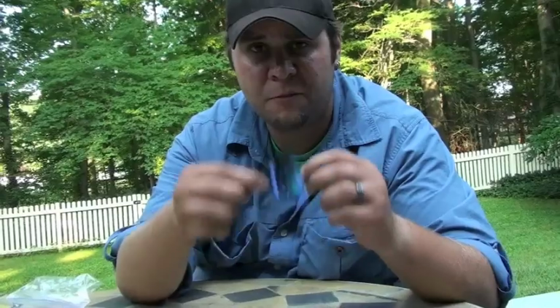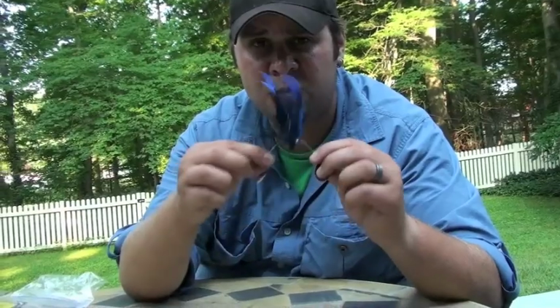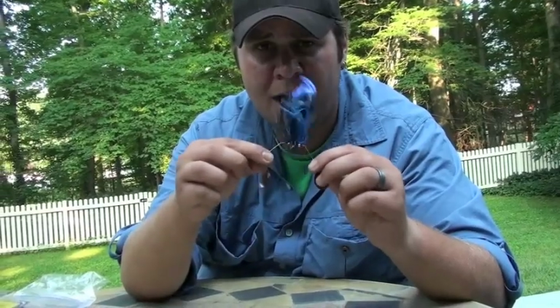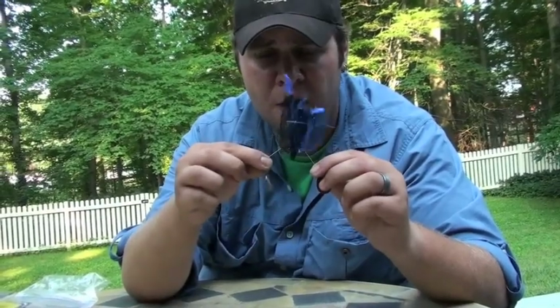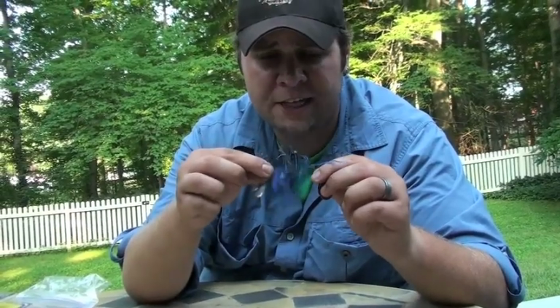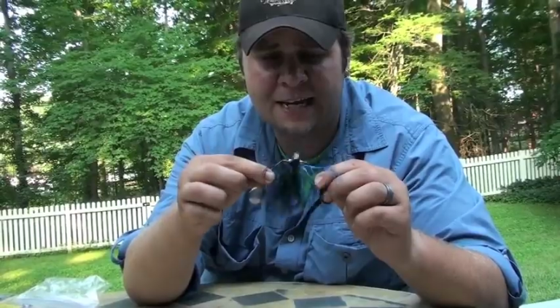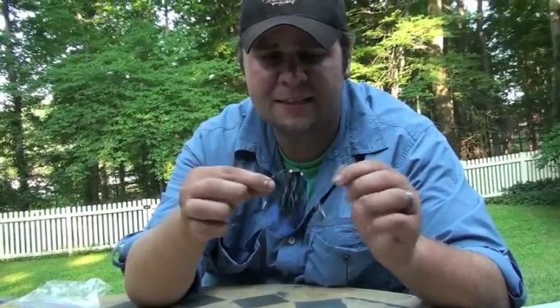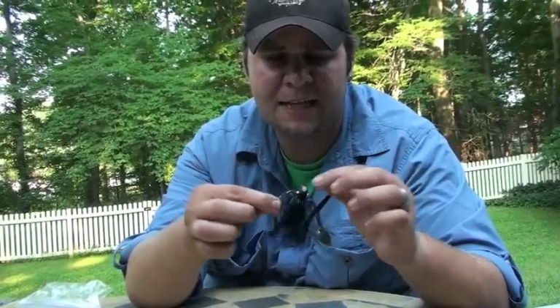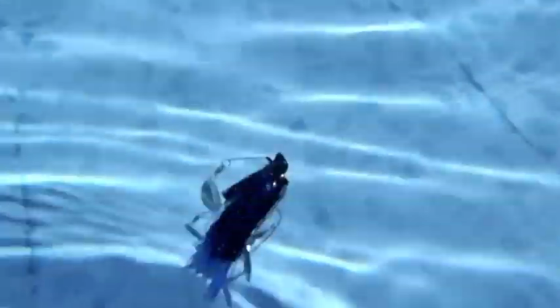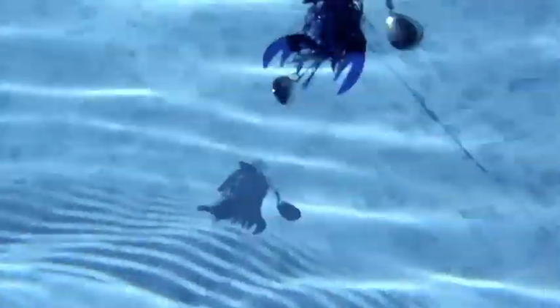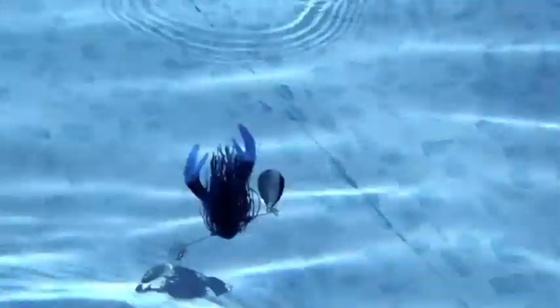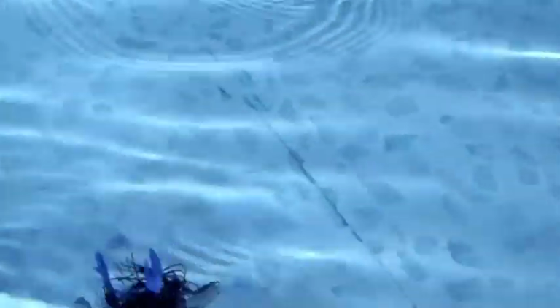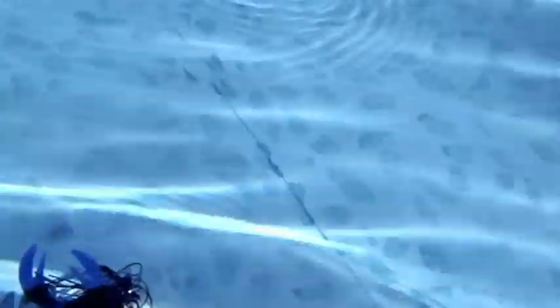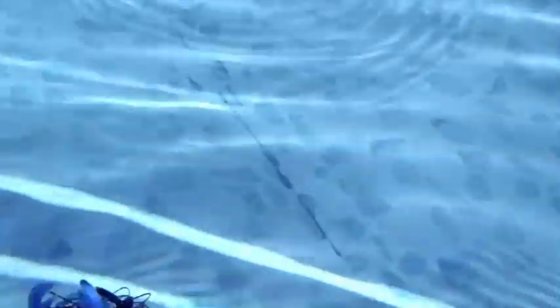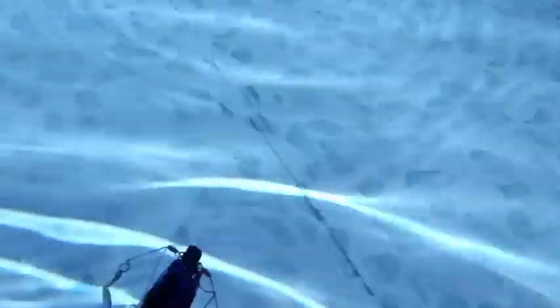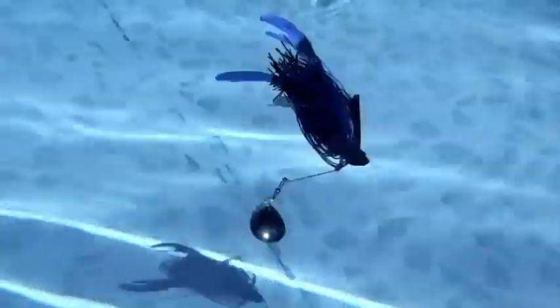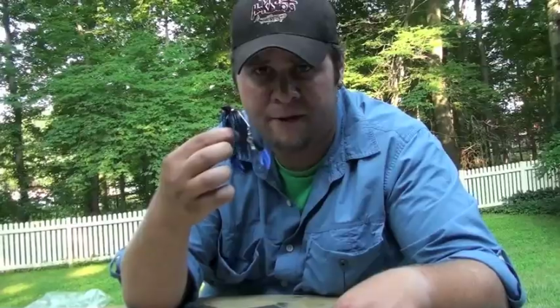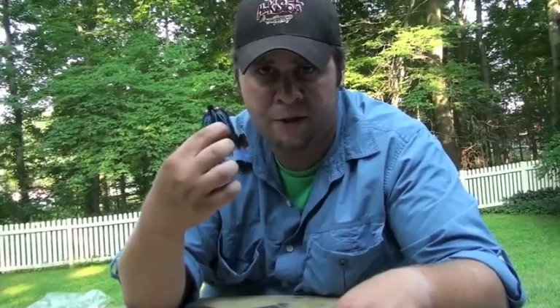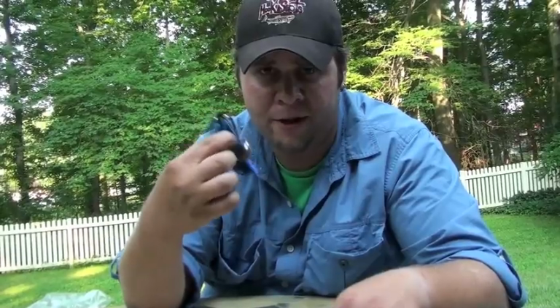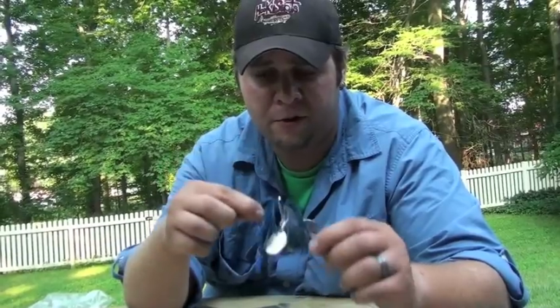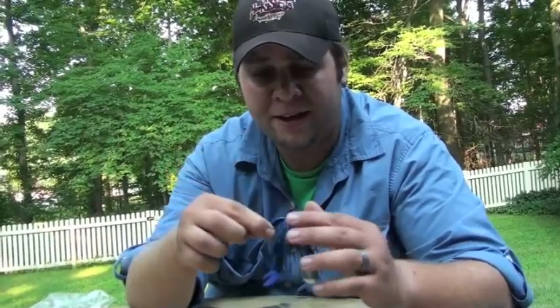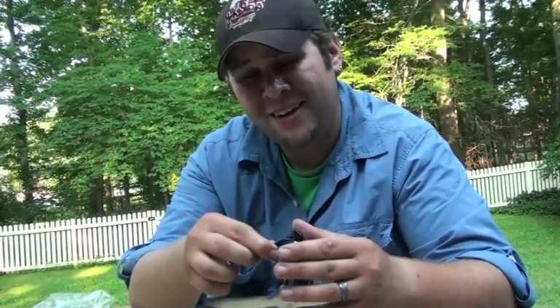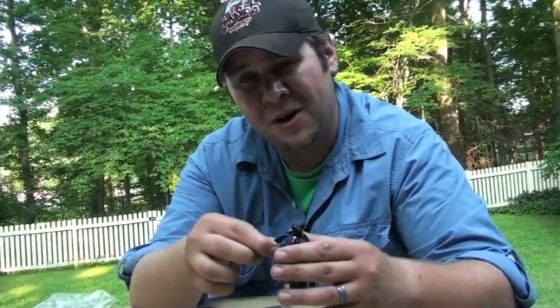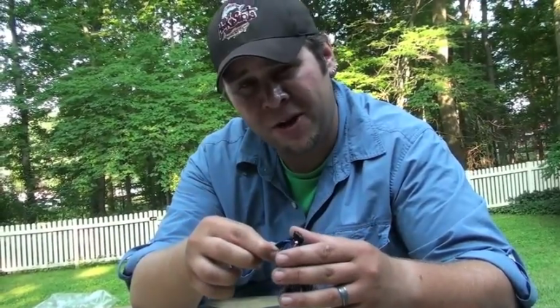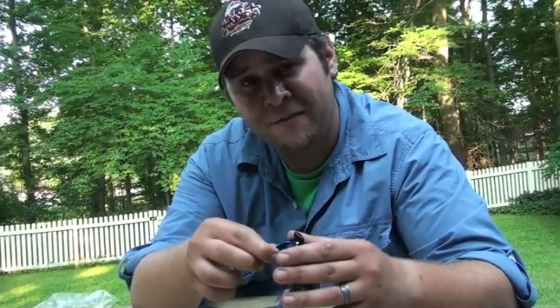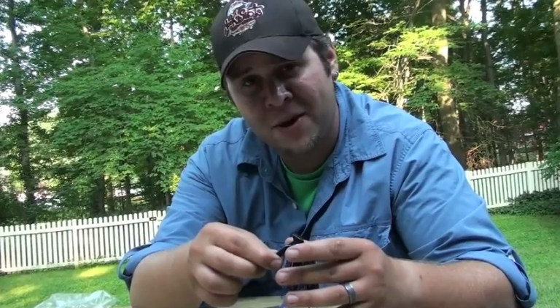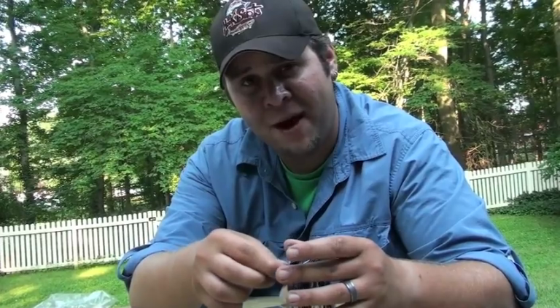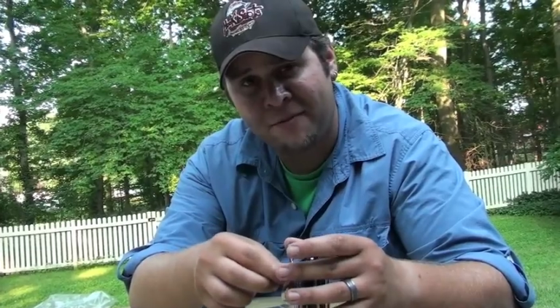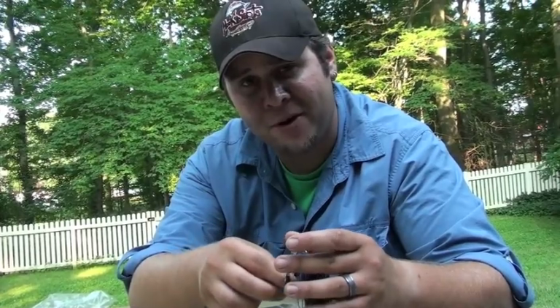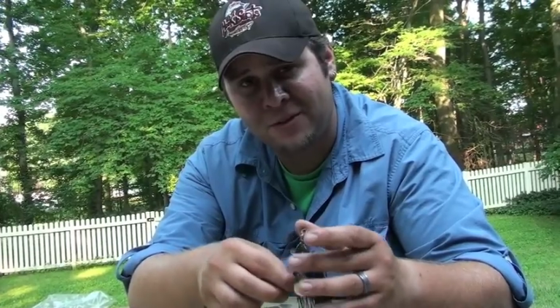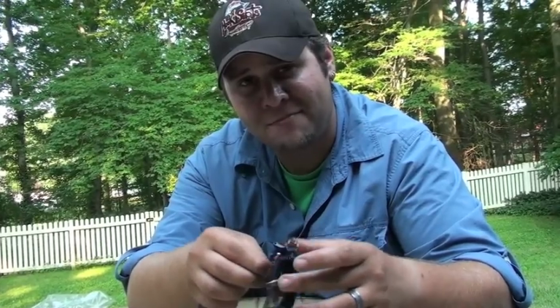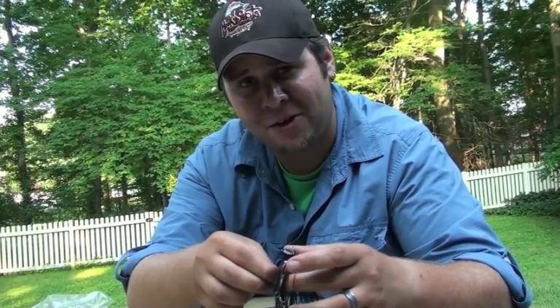With these wire arms sticking out to the side like this, it makes the overall profile a little bit hulky. I don't really know if that'd be a problem for a big ol' ten pound largemouth.